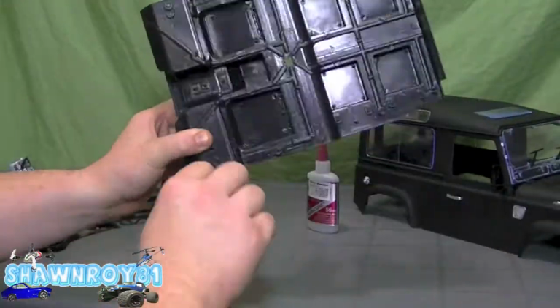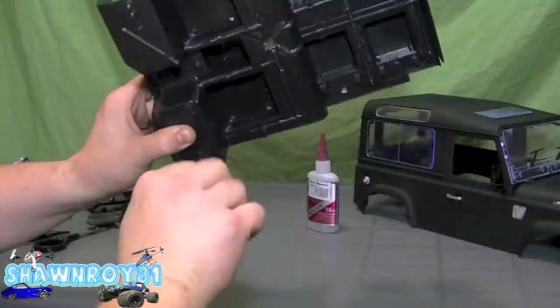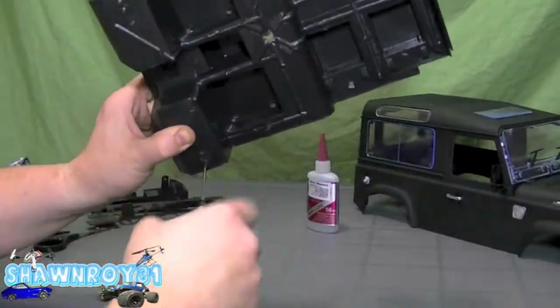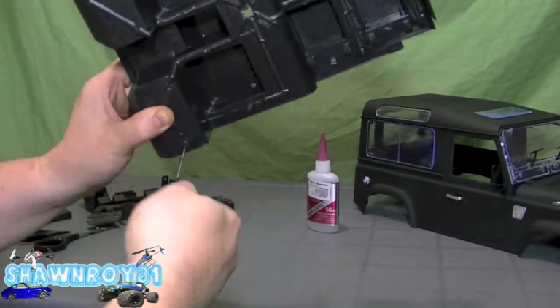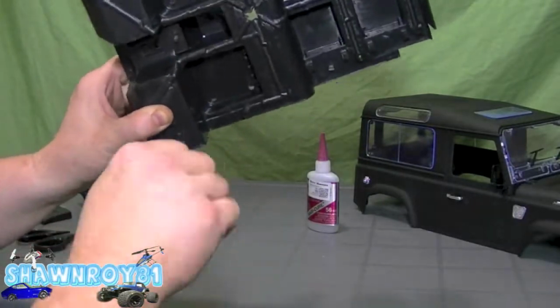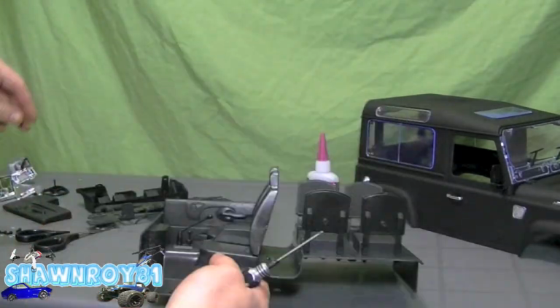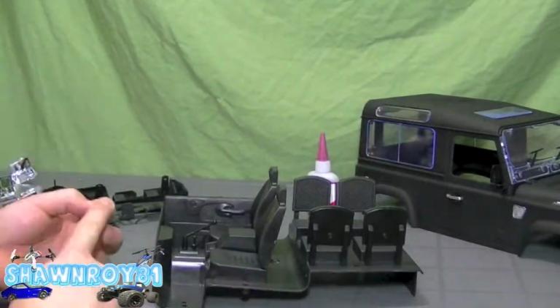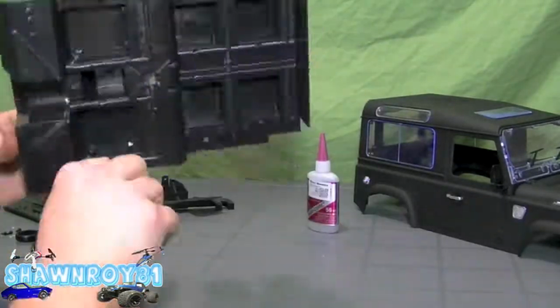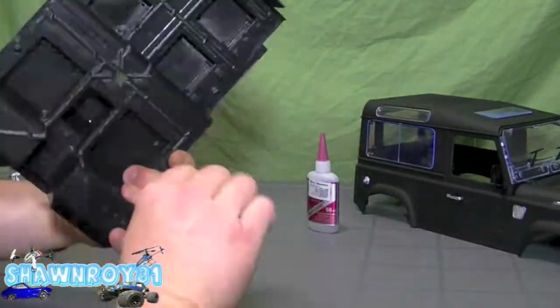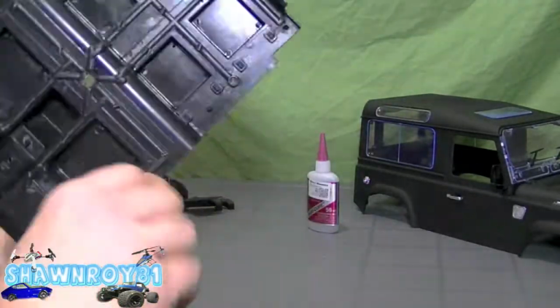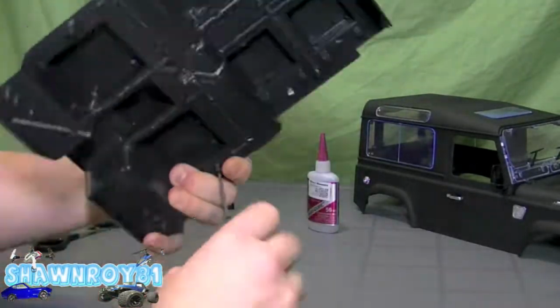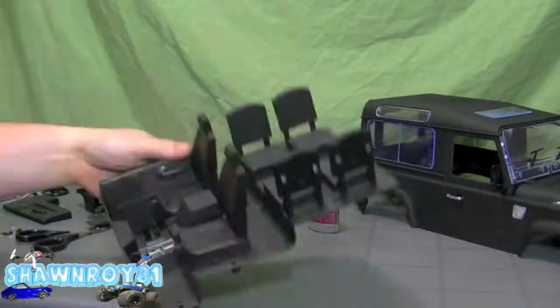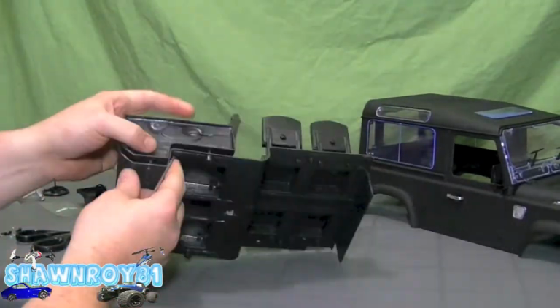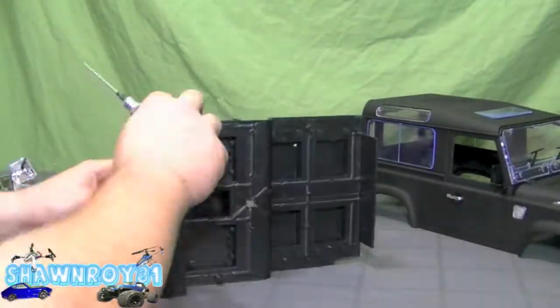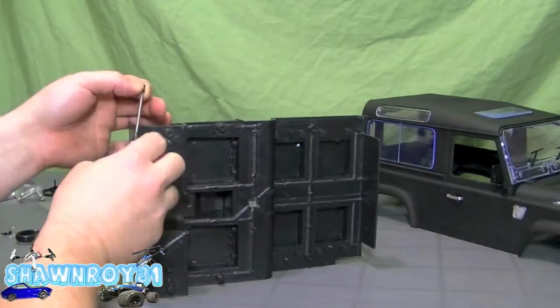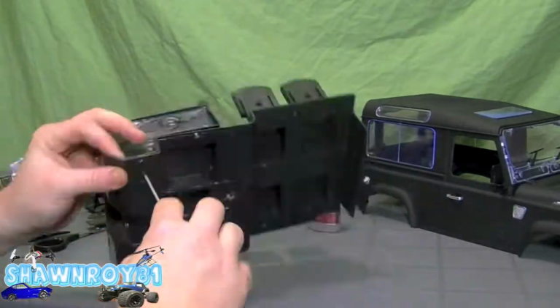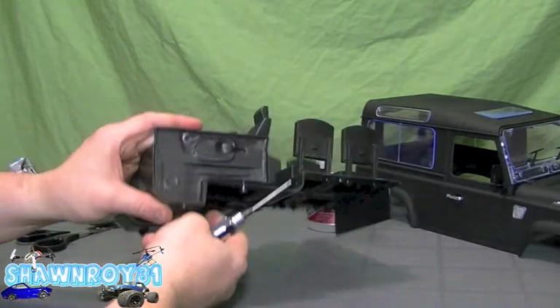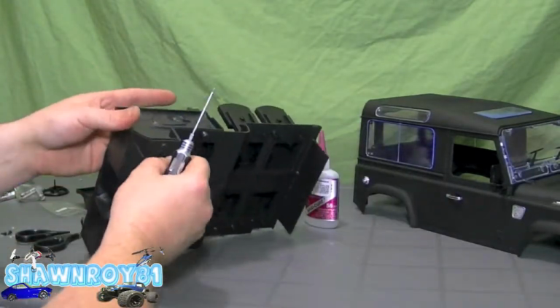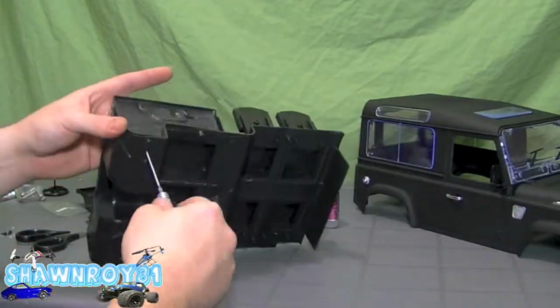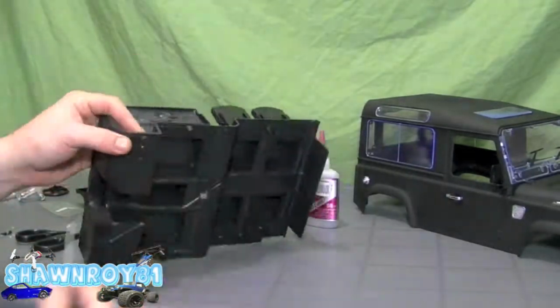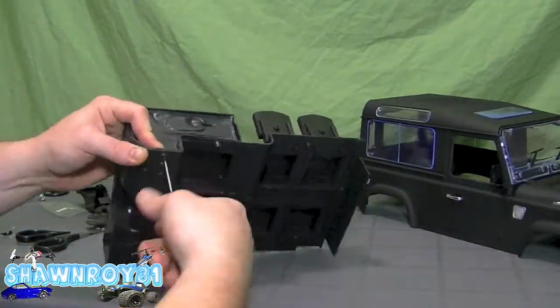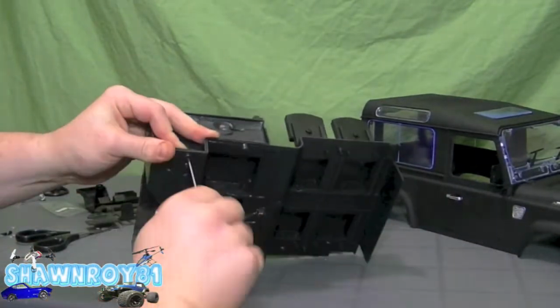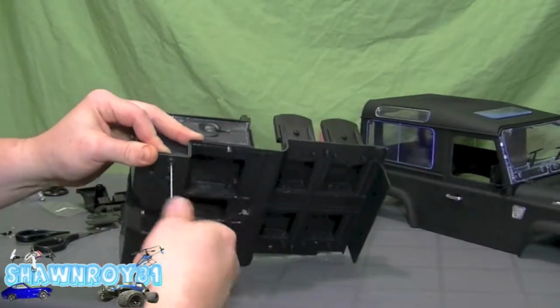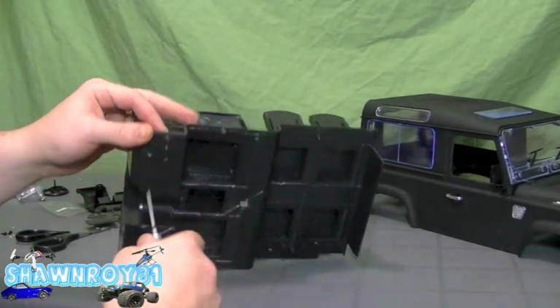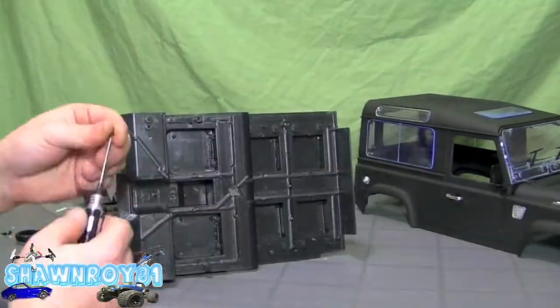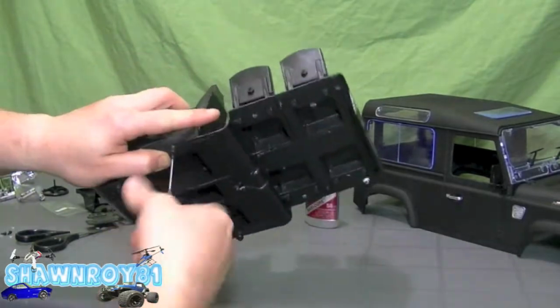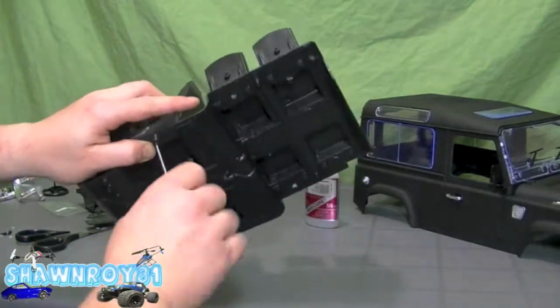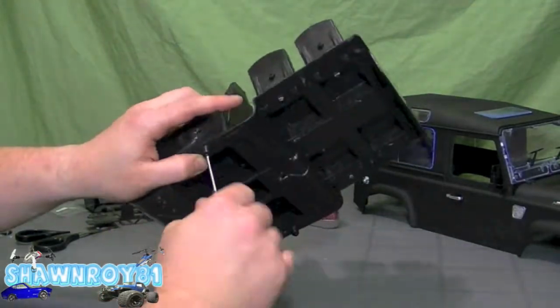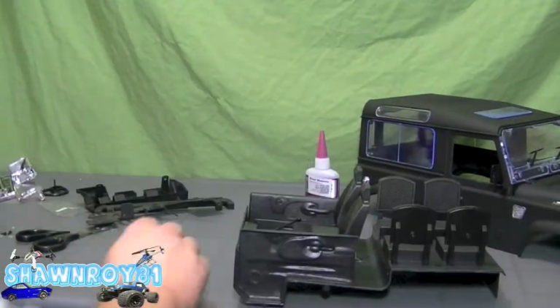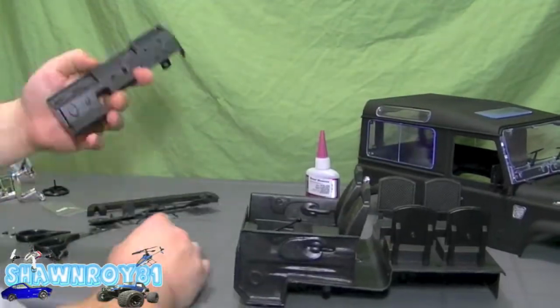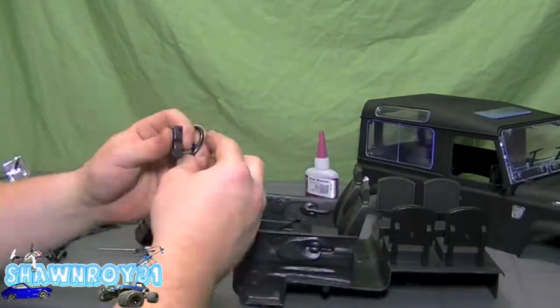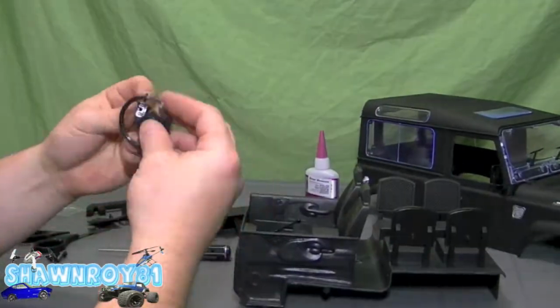Front seats work the same way — they just push down. We also have a shifter, the brake lever, and door panels with two screws on each side to hold them together.